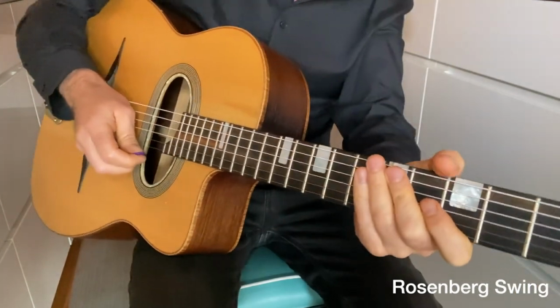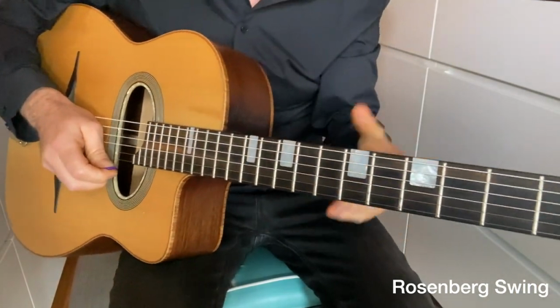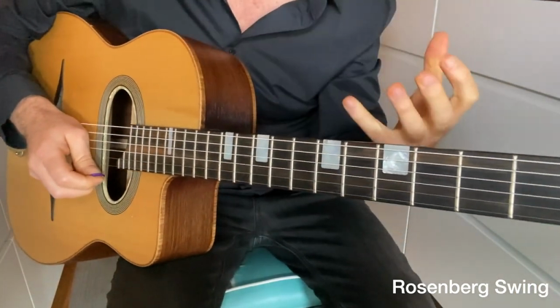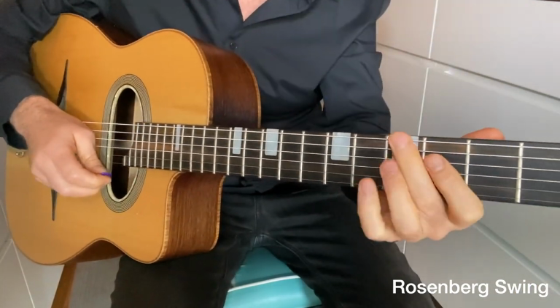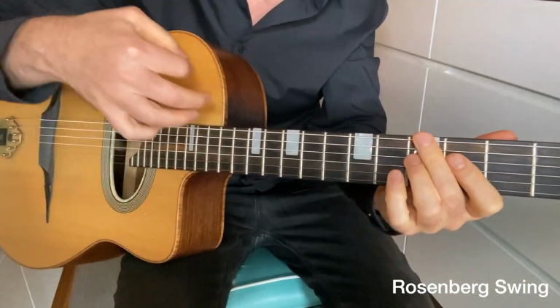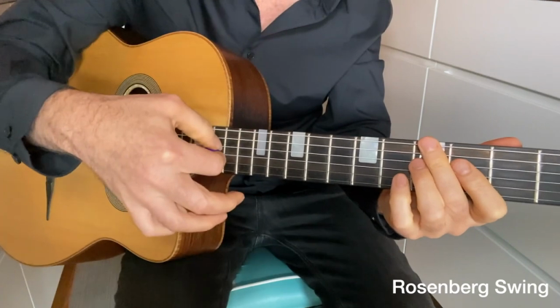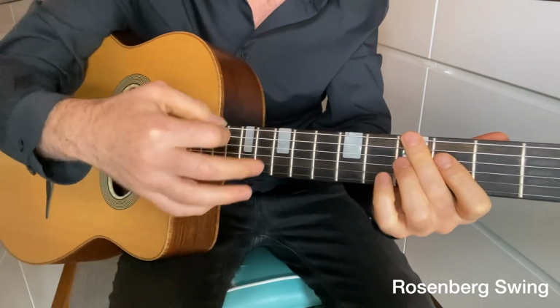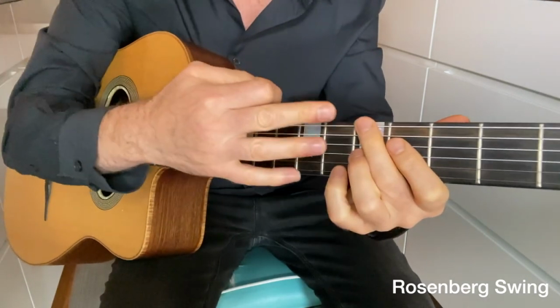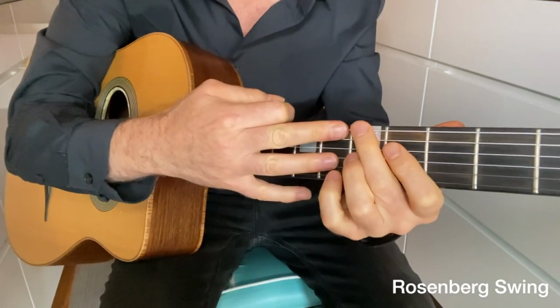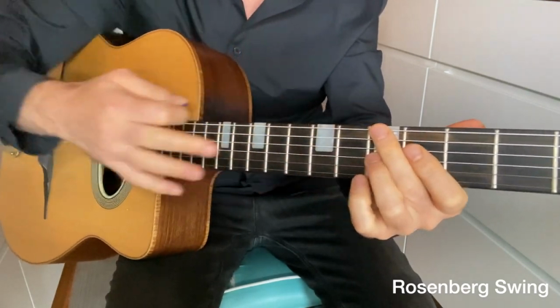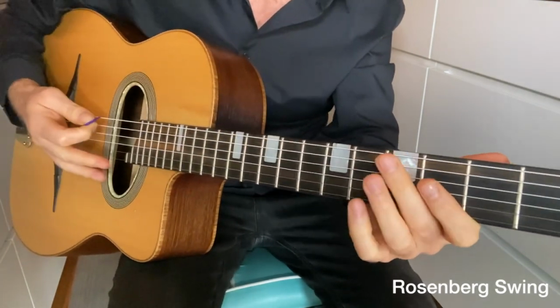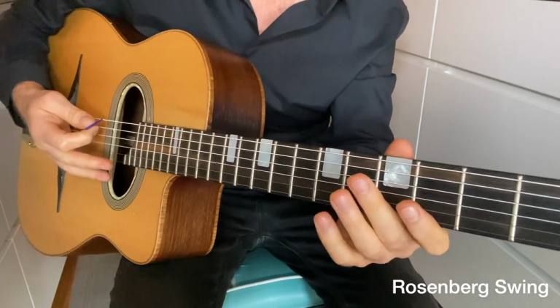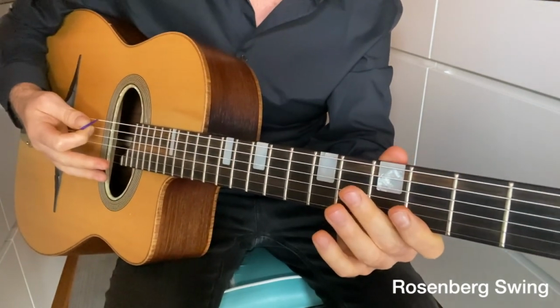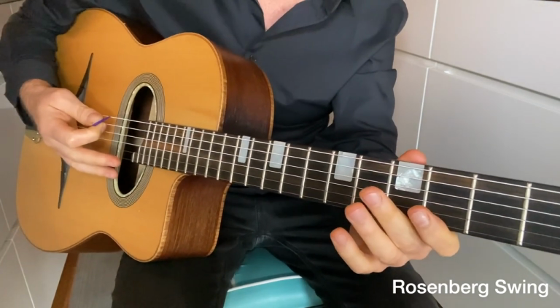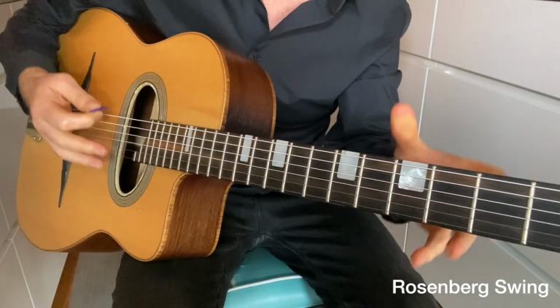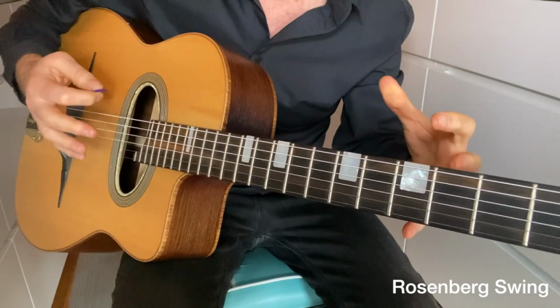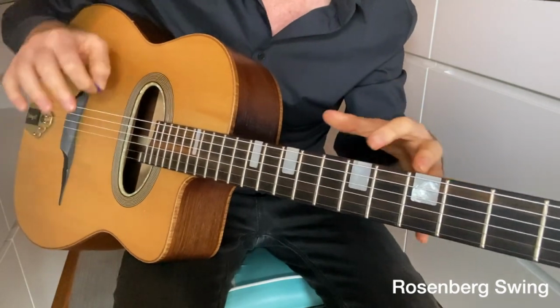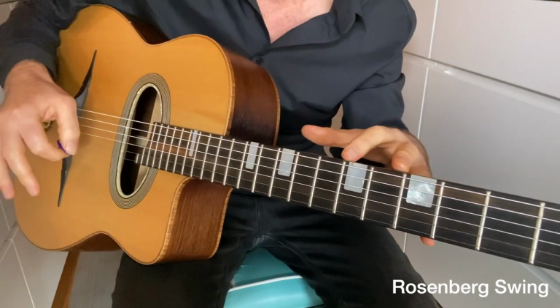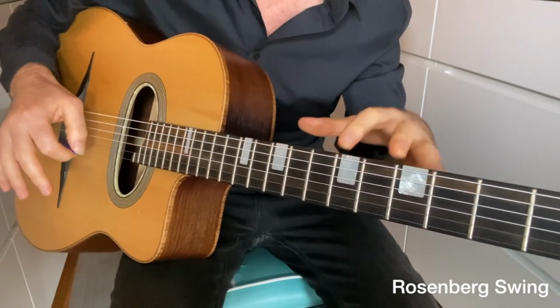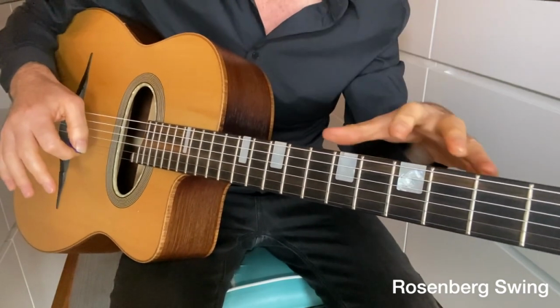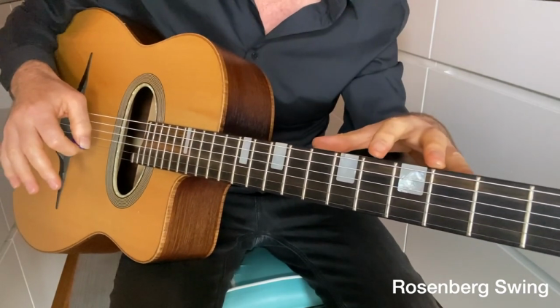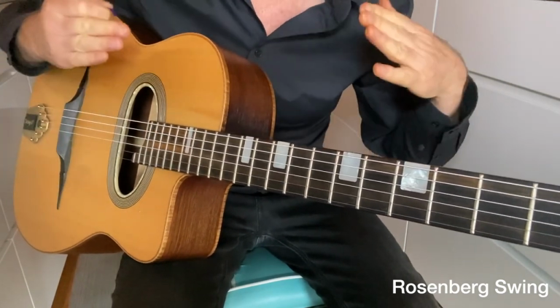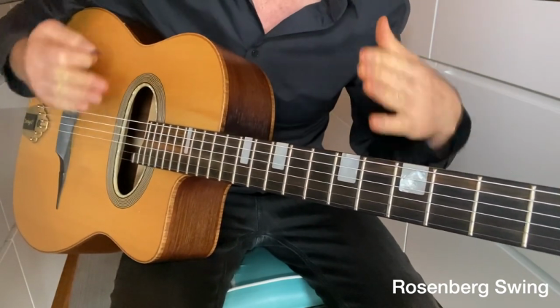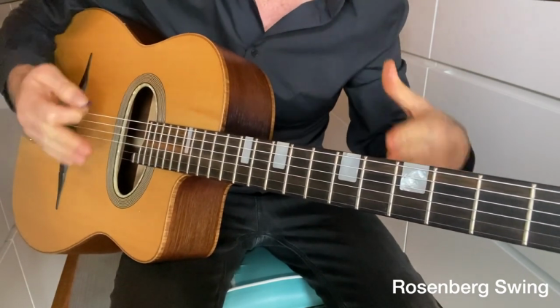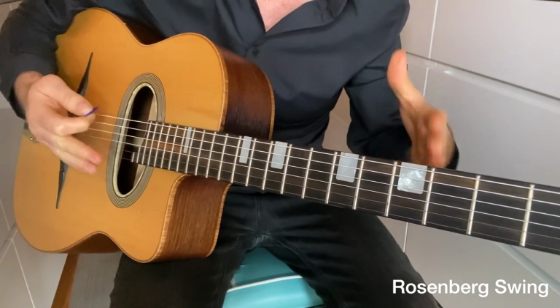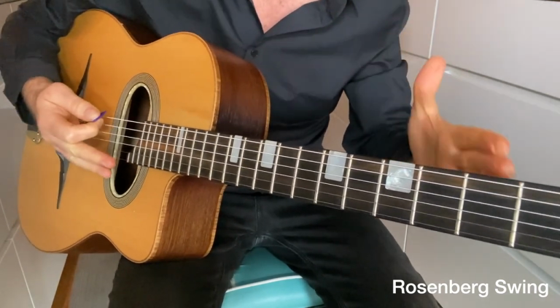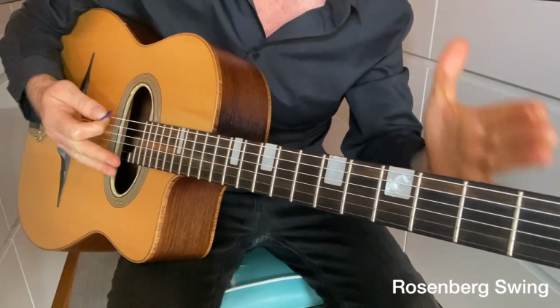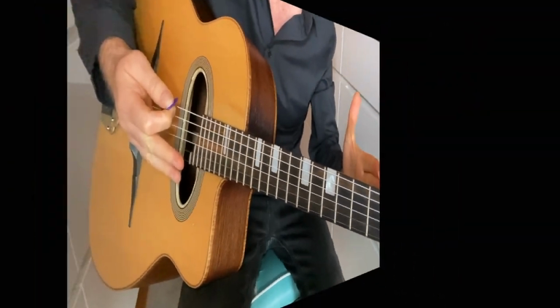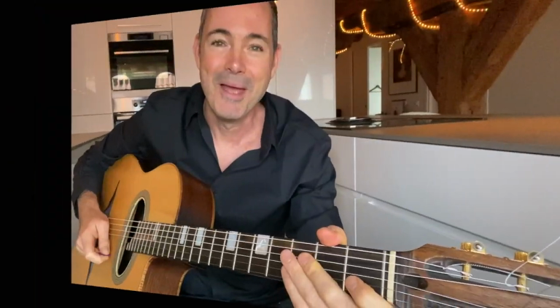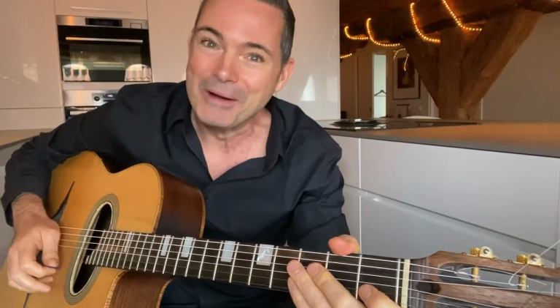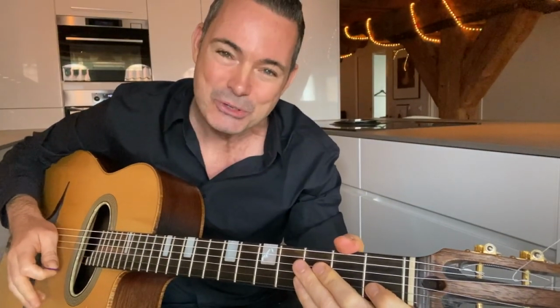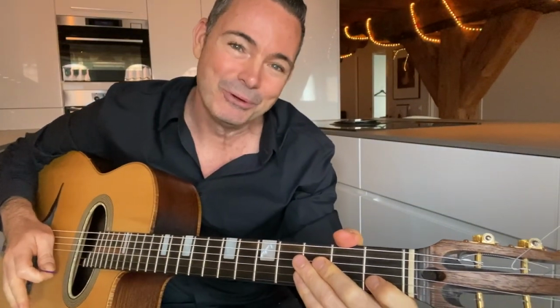It's again critical to make sure this is synced with the left hand, and in the Get Your Rhythm Right course I've got exercises for both the right hand and the left hand to bring it all together. That was the Rosenberg rhythm.